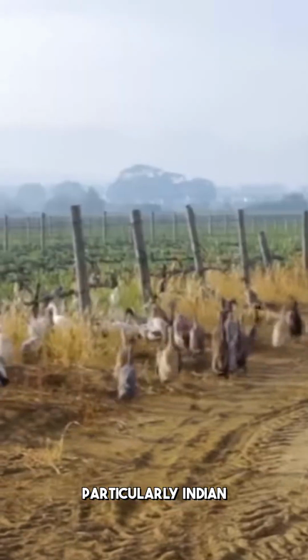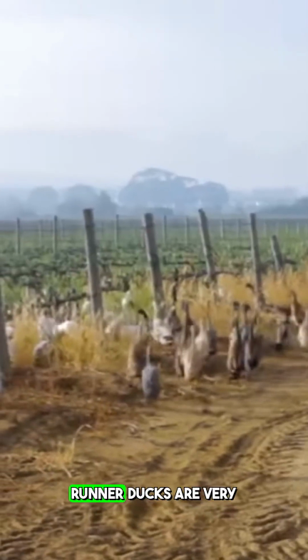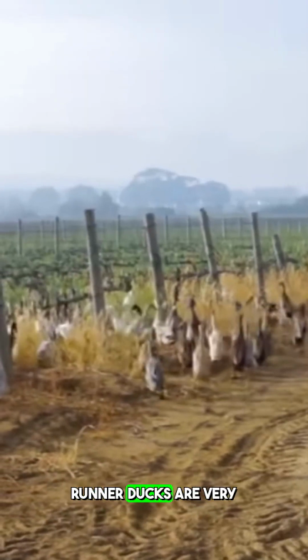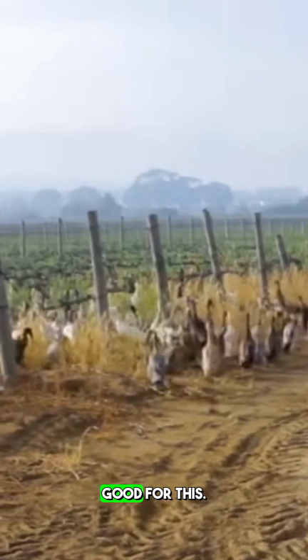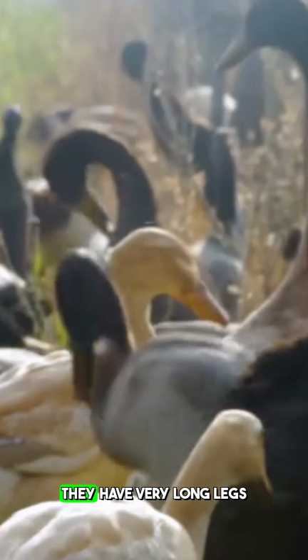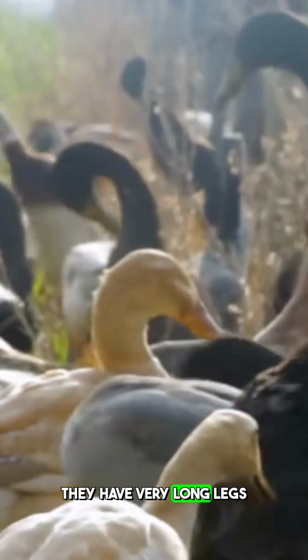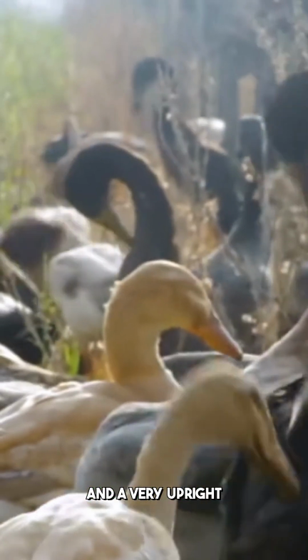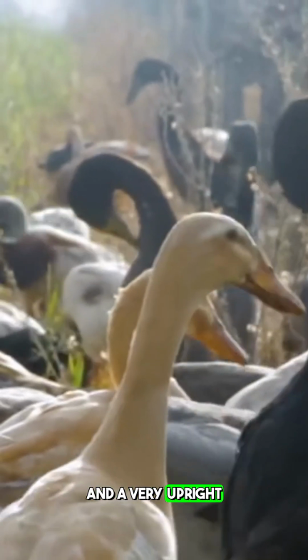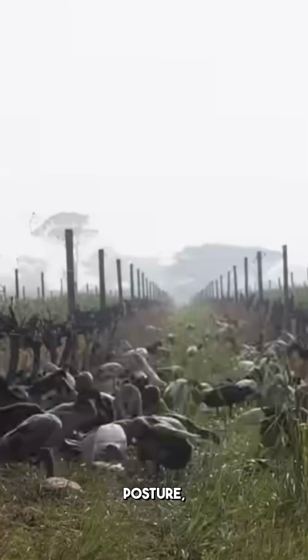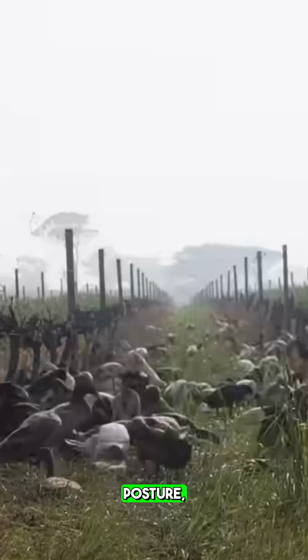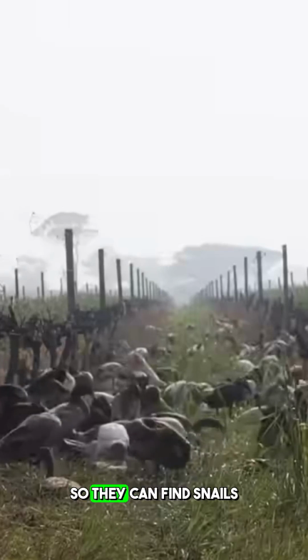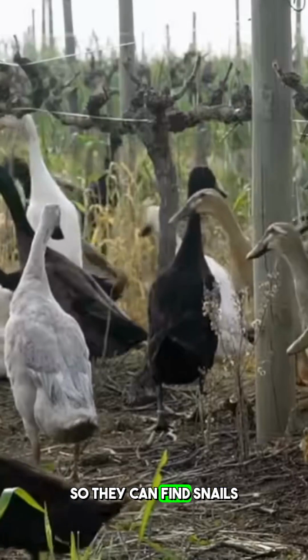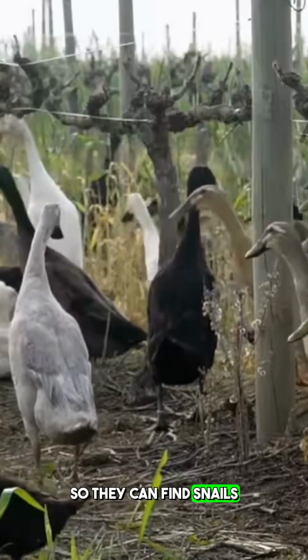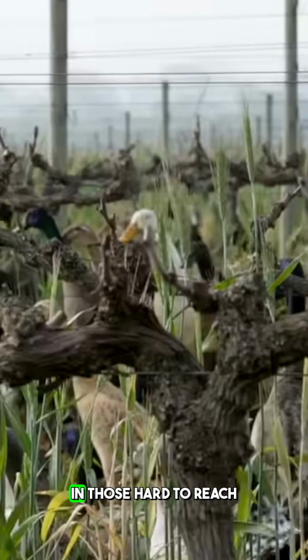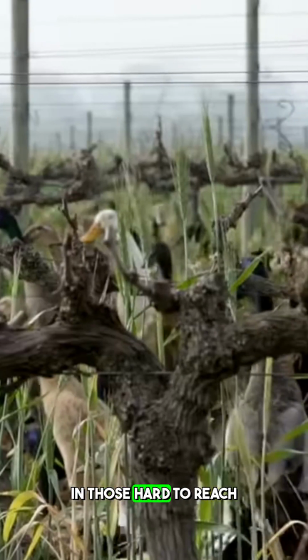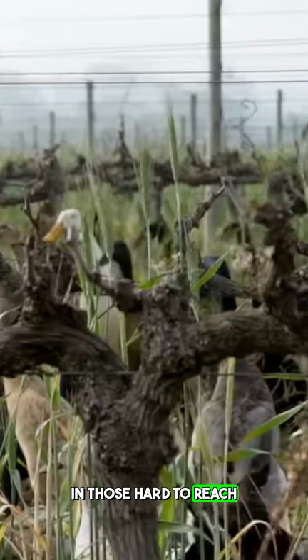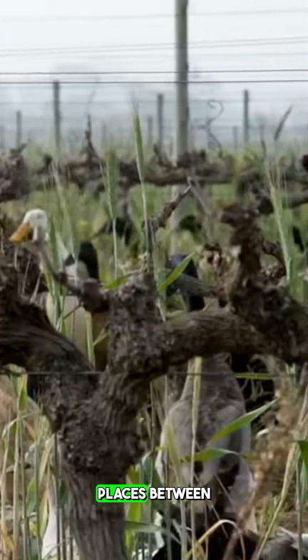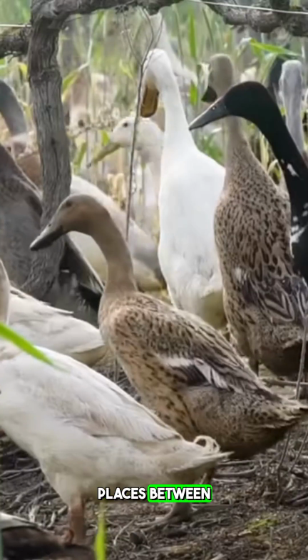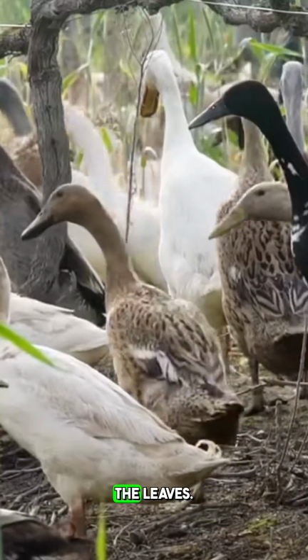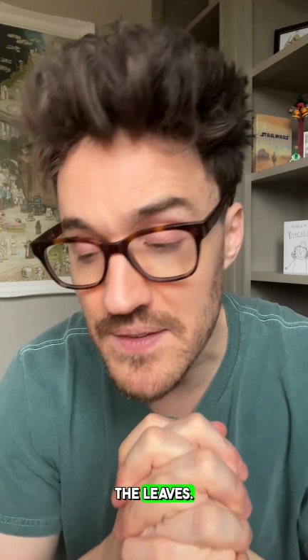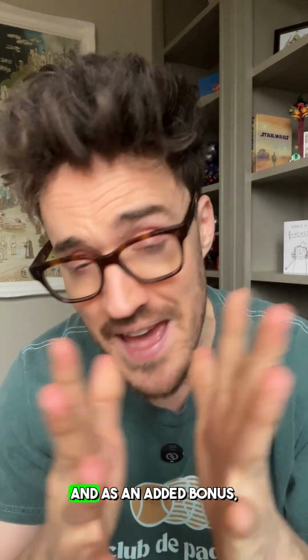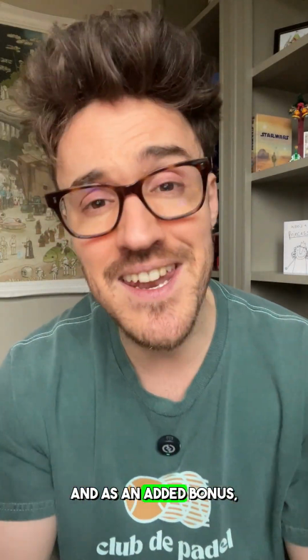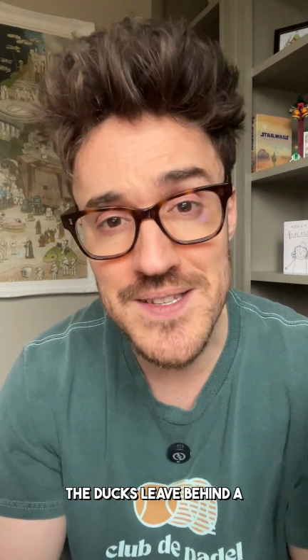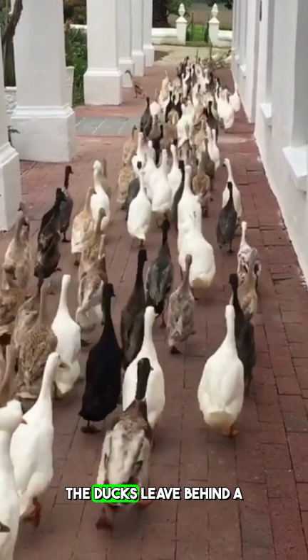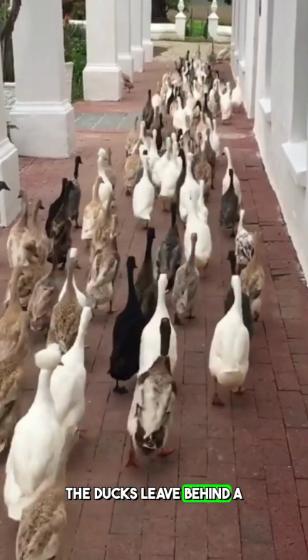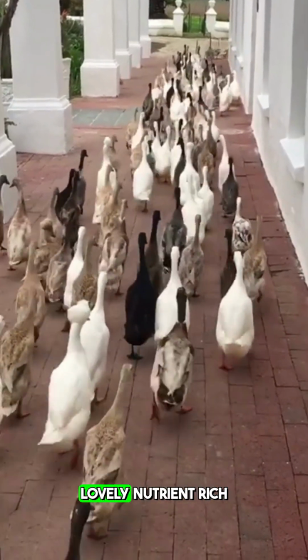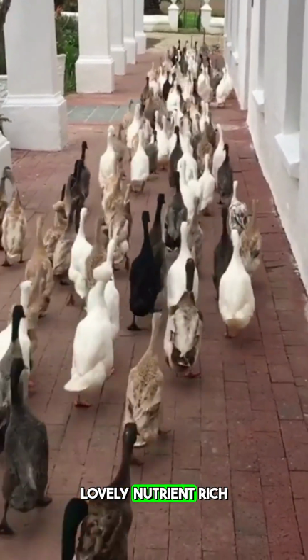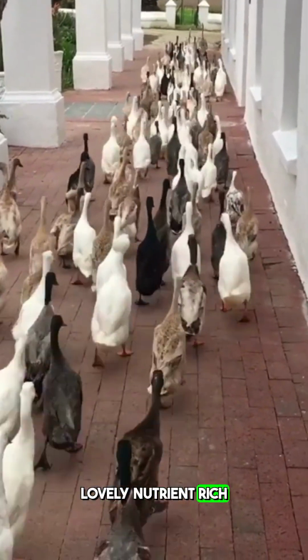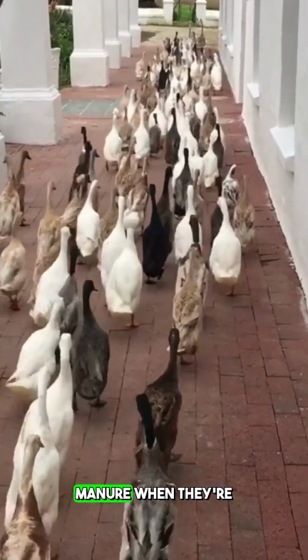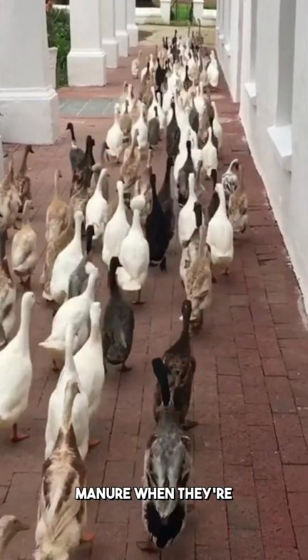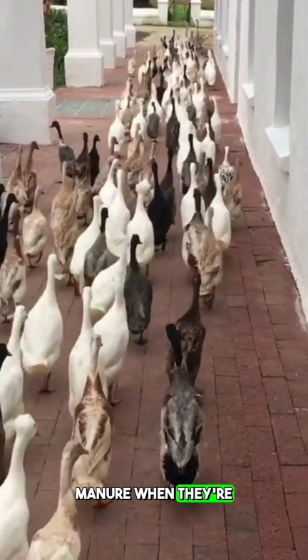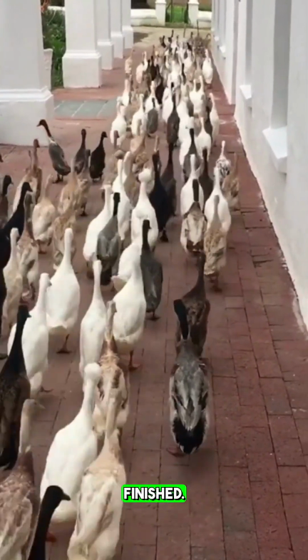Indian runner ducks are particularly well-suited for this — they have very long legs and an upright posture, so they can find snails in hard-to-reach places between the leaves. And as an added bonus, the ducks leave behind a lovely nutrient-rich manure when they're finished.